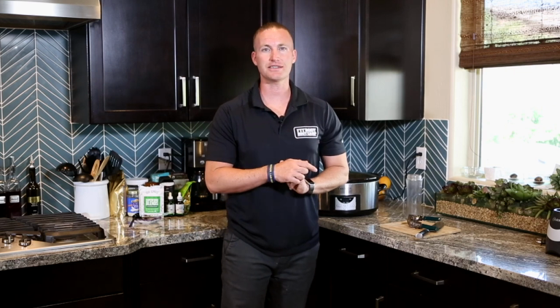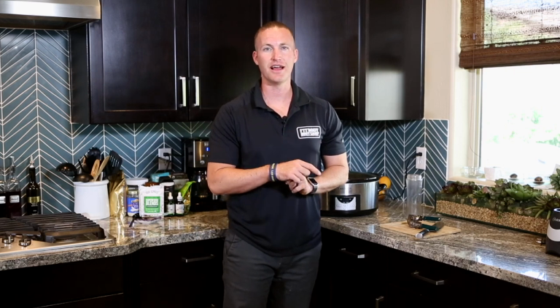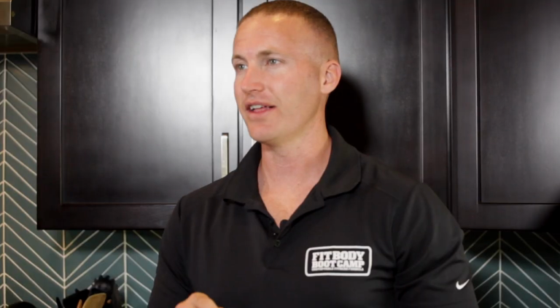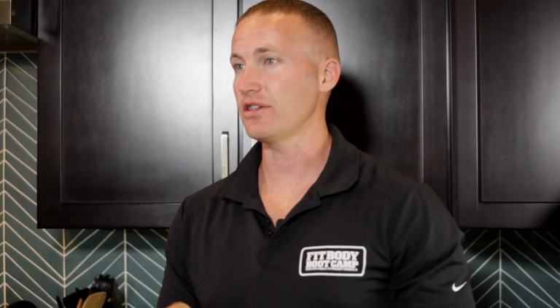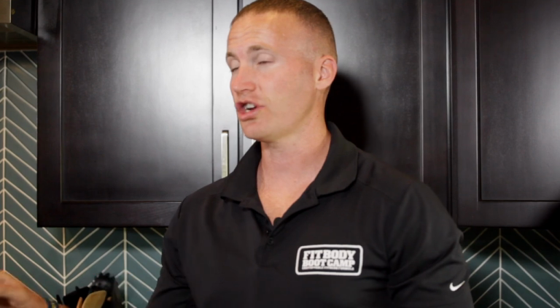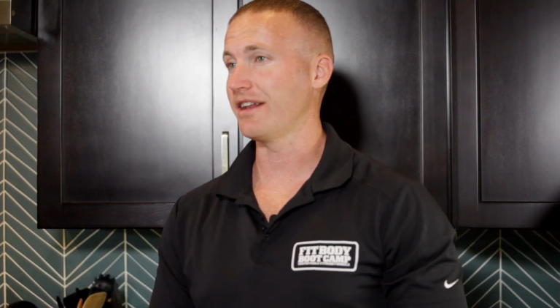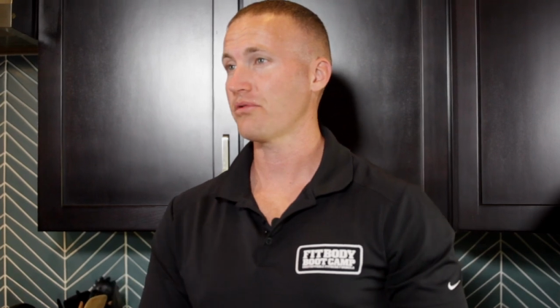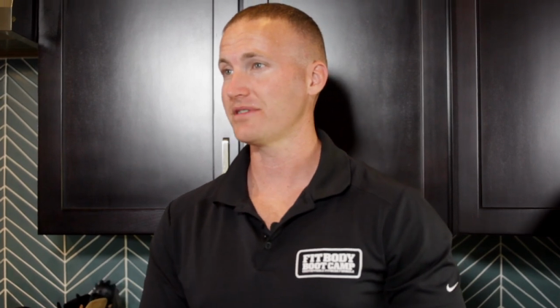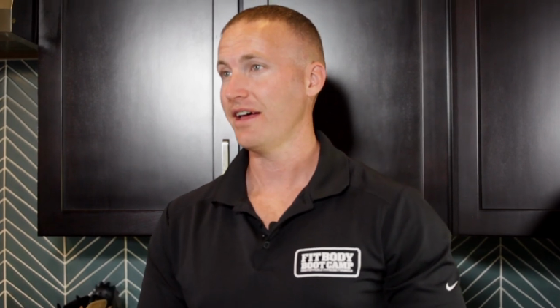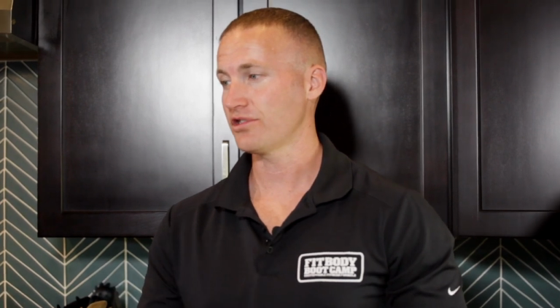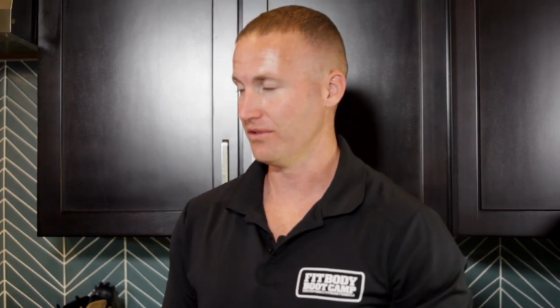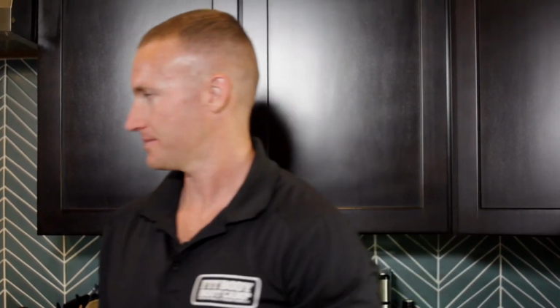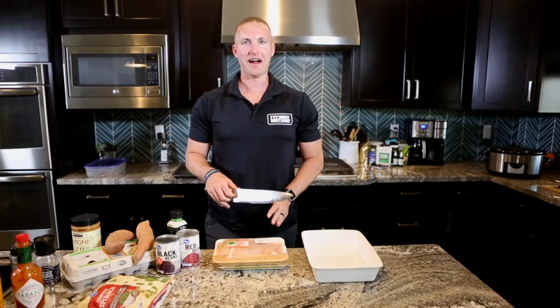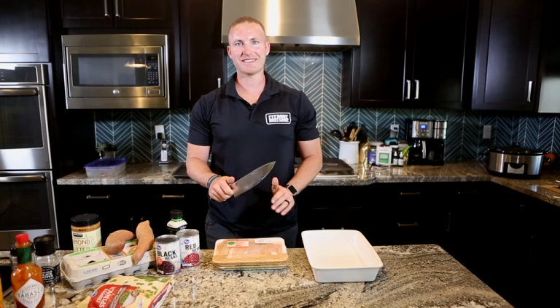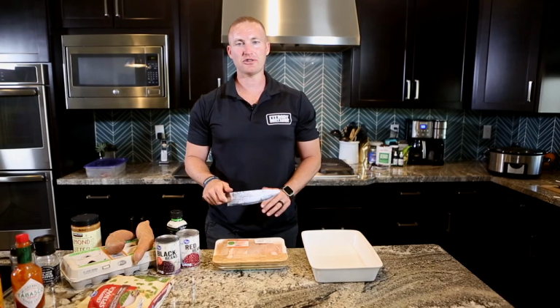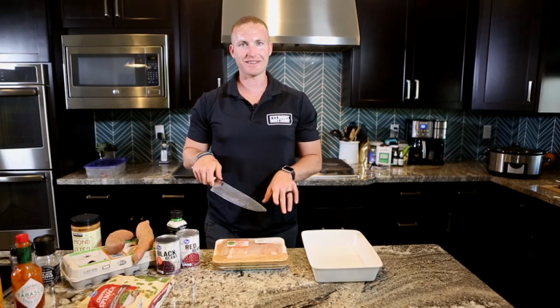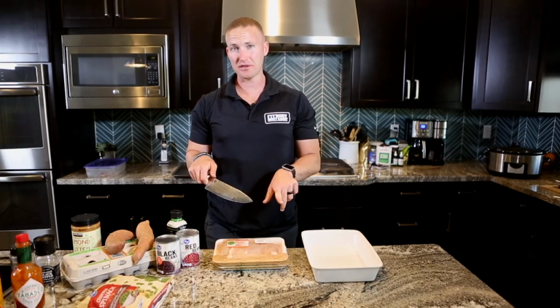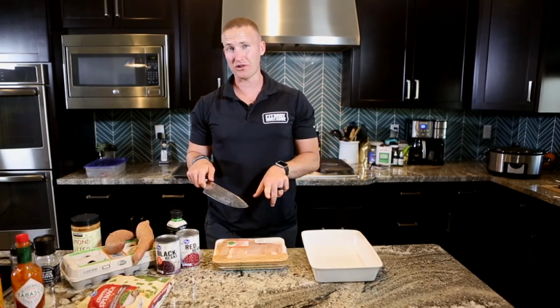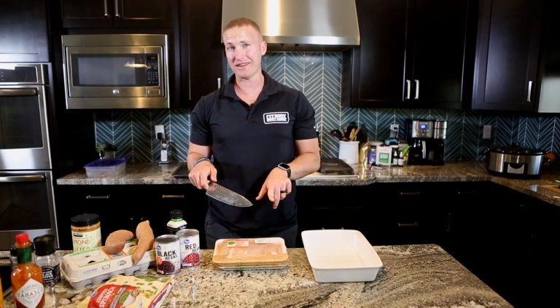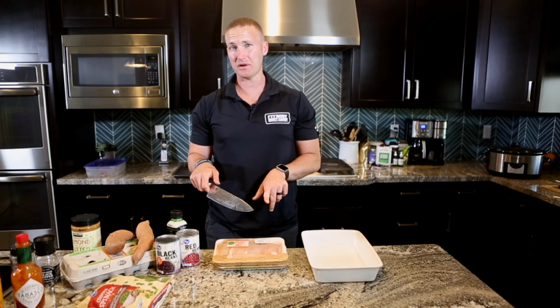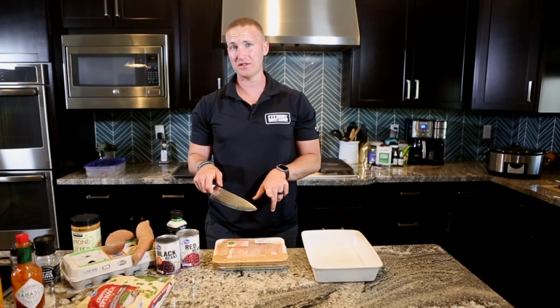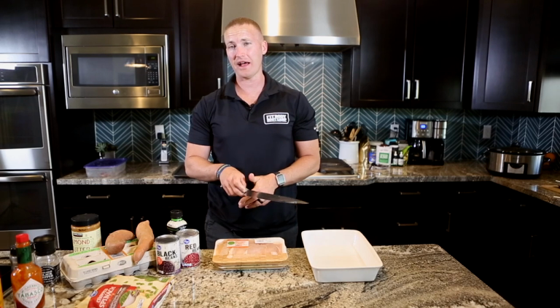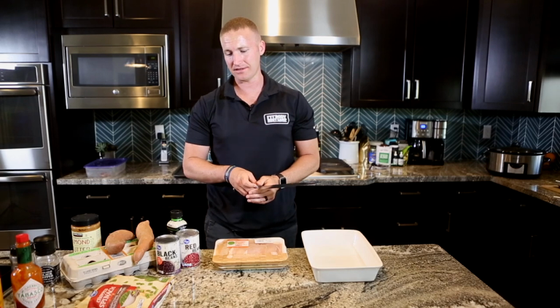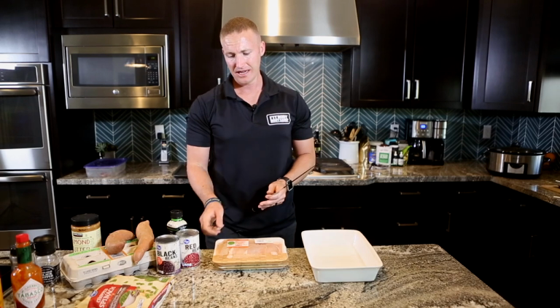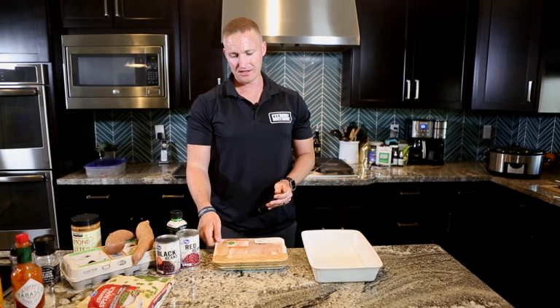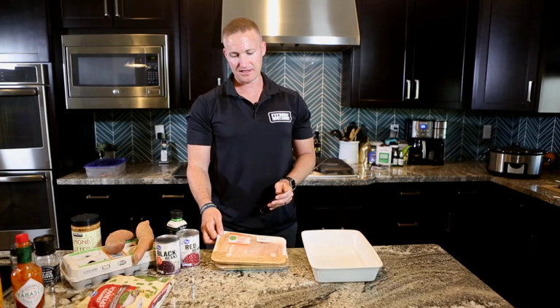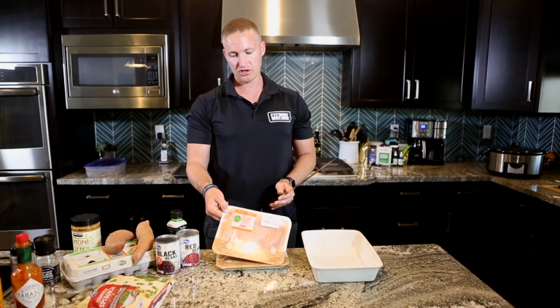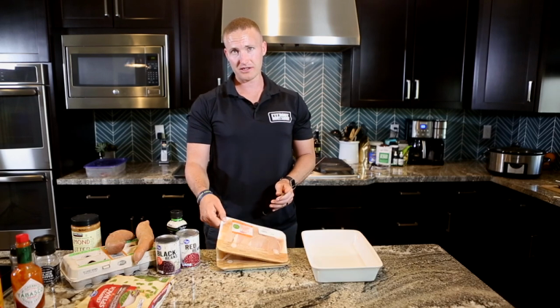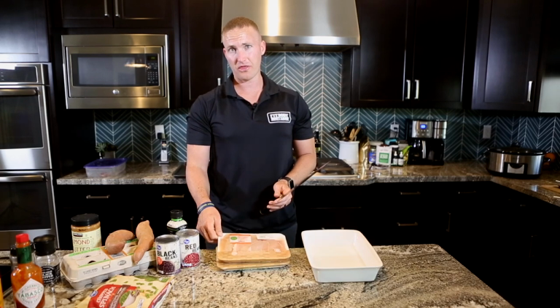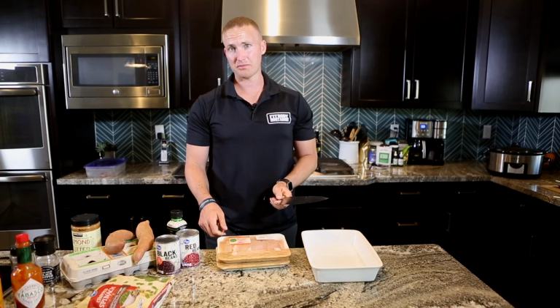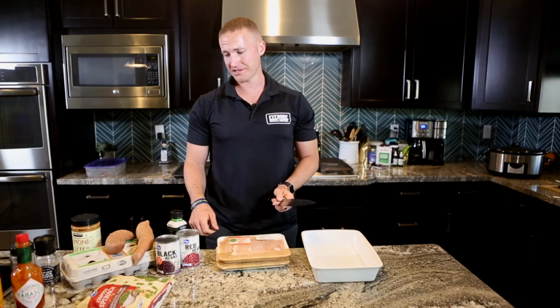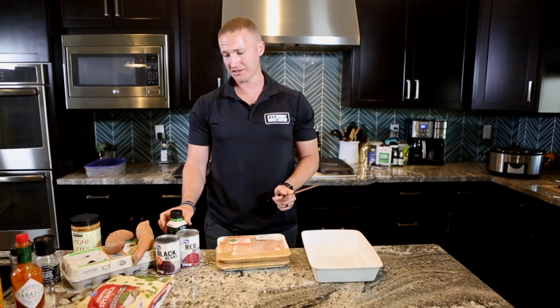All right, next thing — let's get your chicken prepped. Next step is your chicken, so let me show you a quick and easy way to do this. What I like to do is just get some chicken breasts or thighs, boneless, skinless.